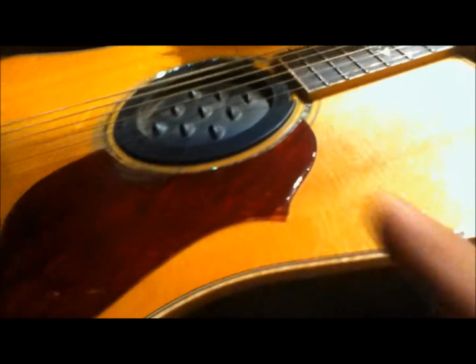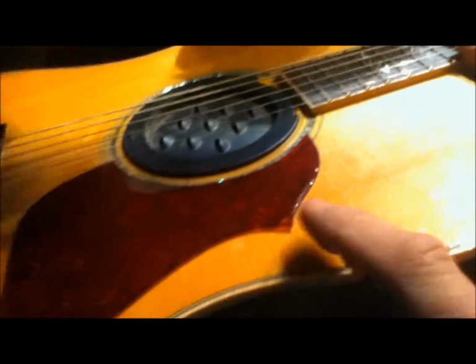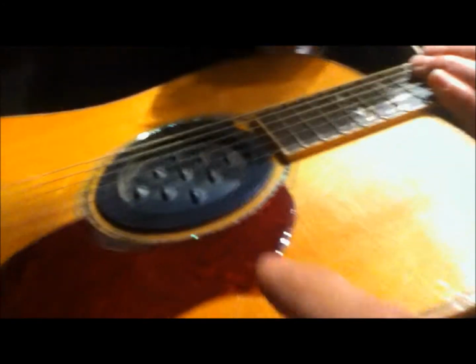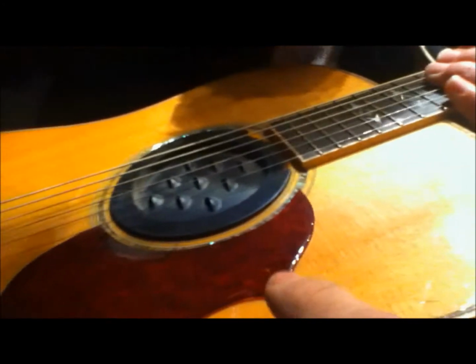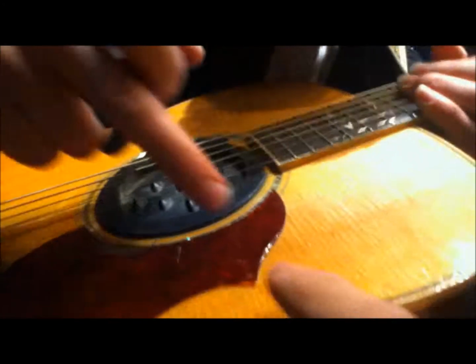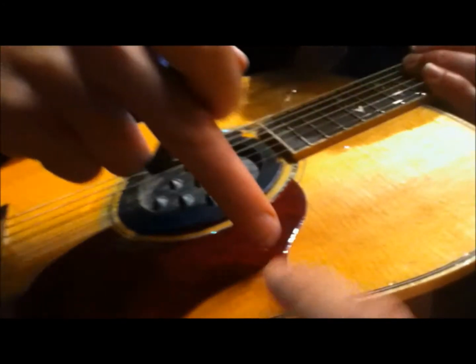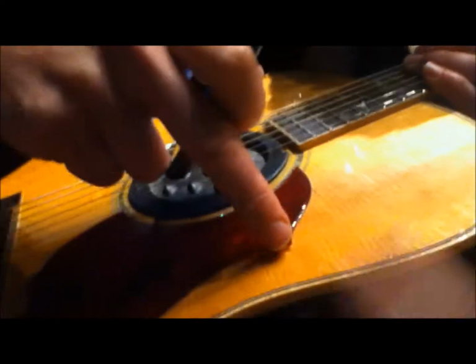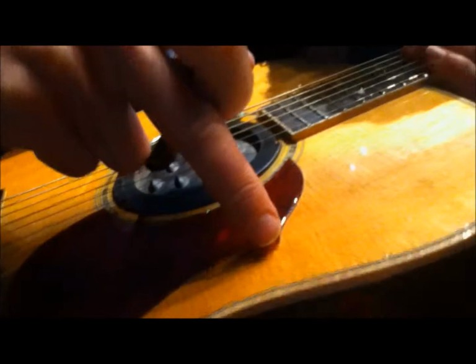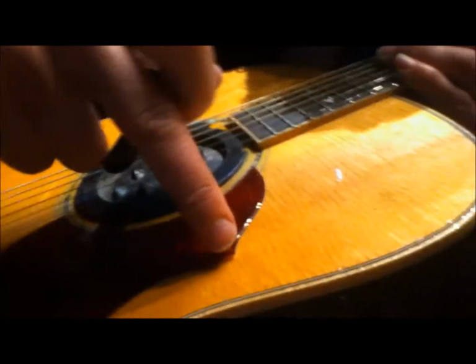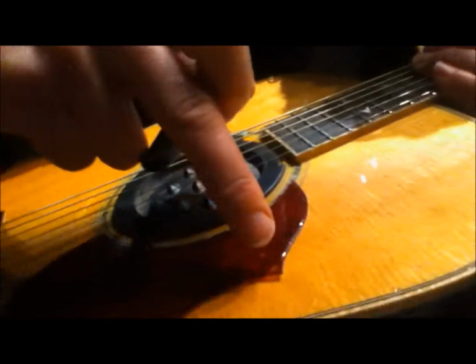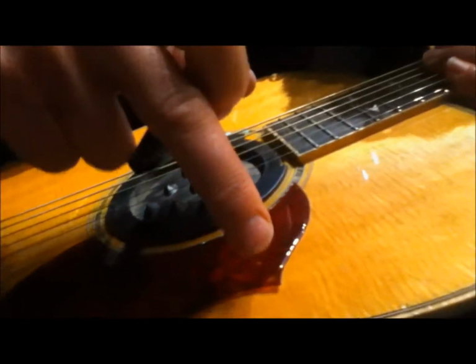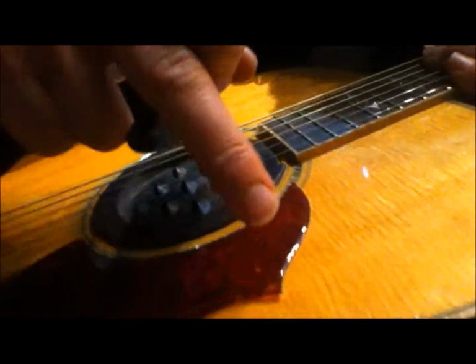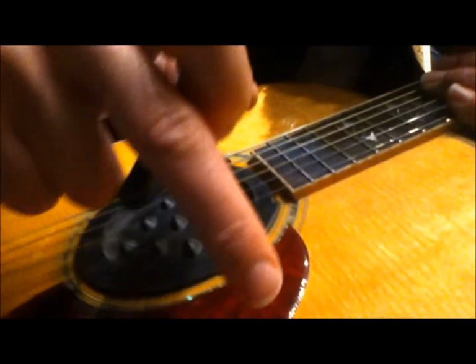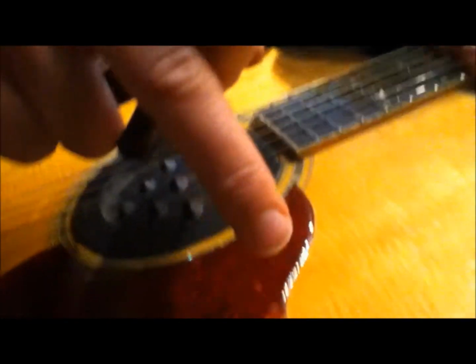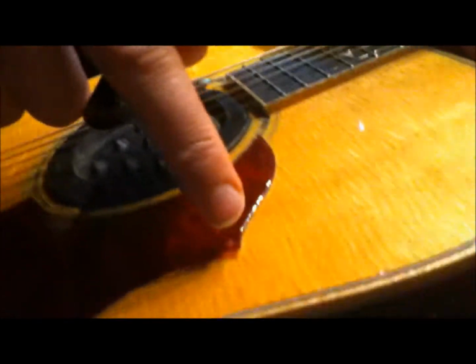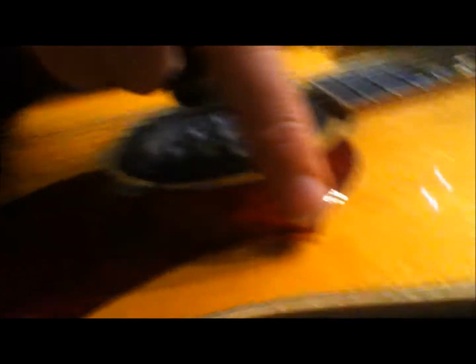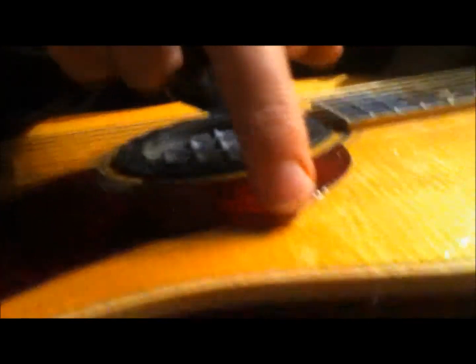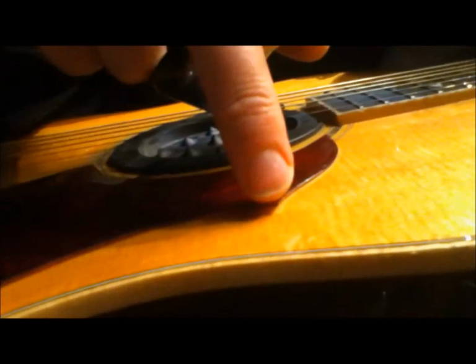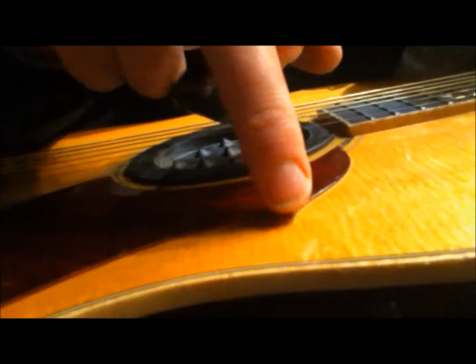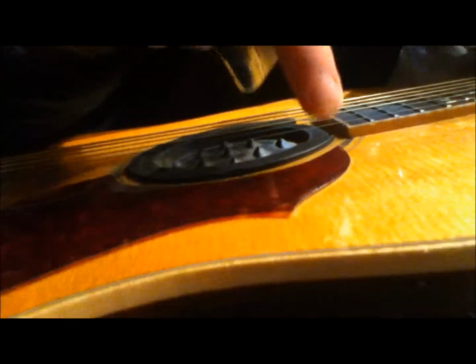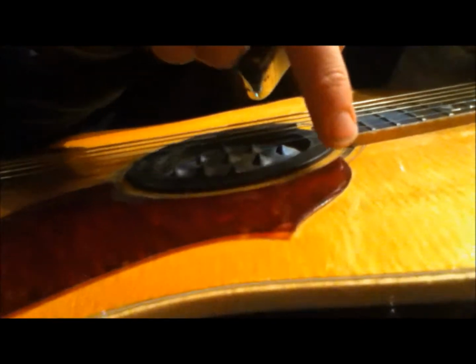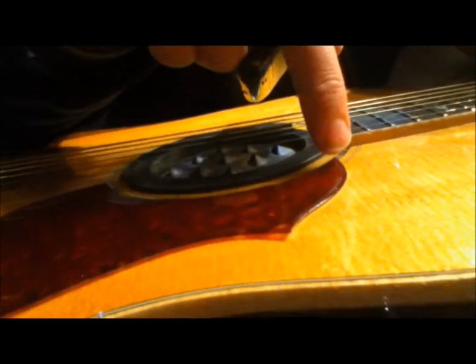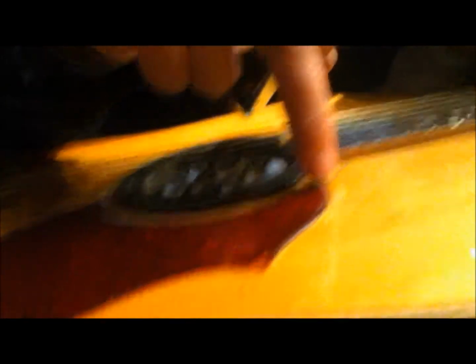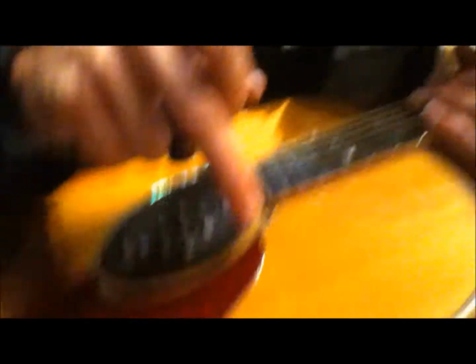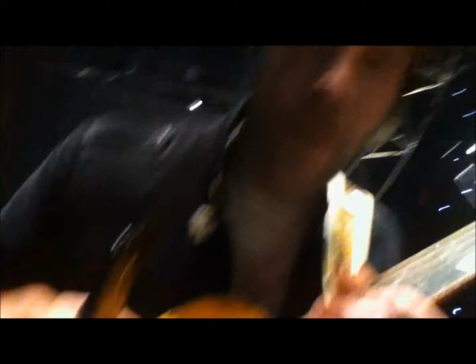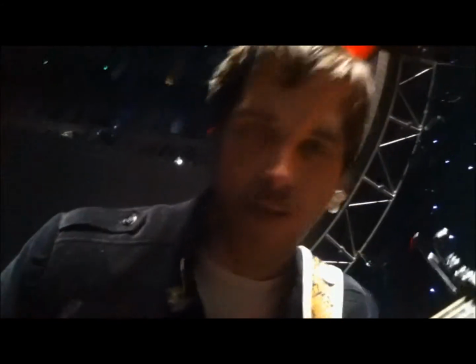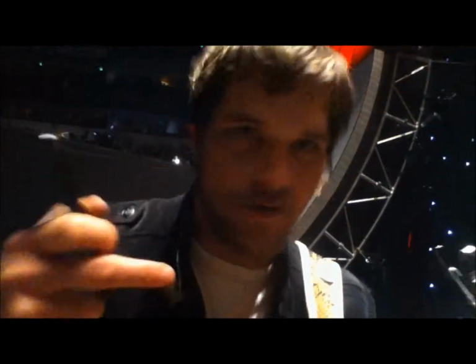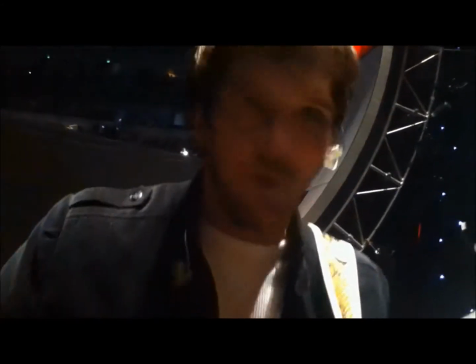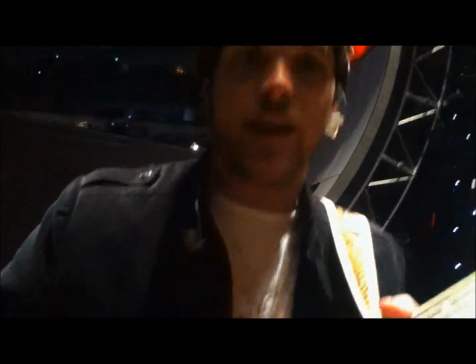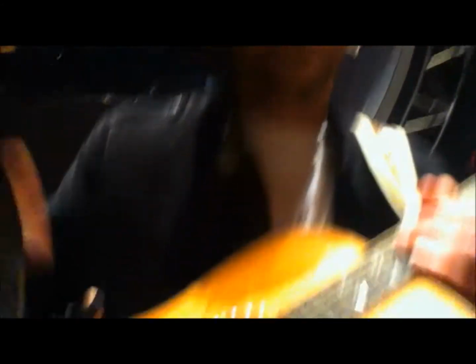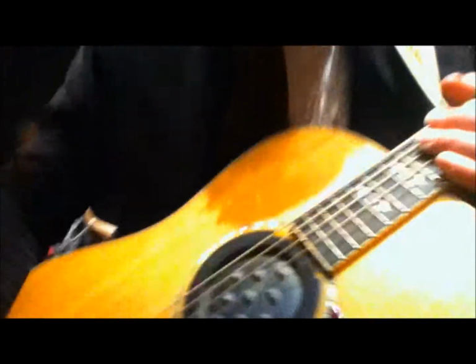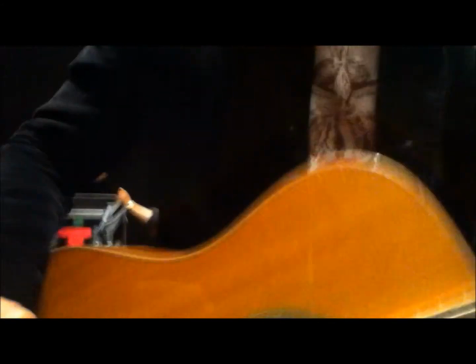So instead of pushing that down like I should do, you think I should just leave it? Yeah, I was thinking we could tweak the high end a little — like right there, like that, and that. And now we're ready. Awesome.